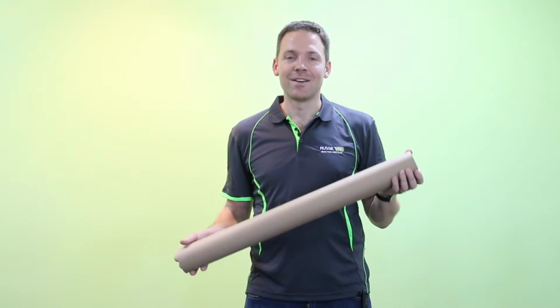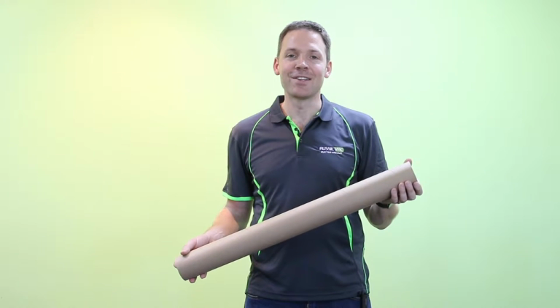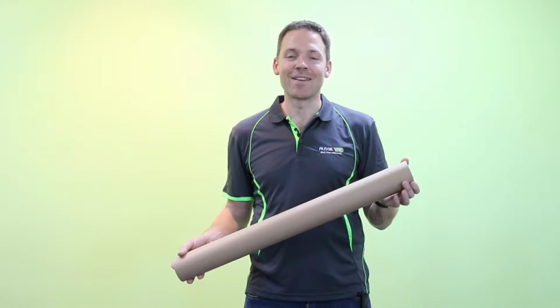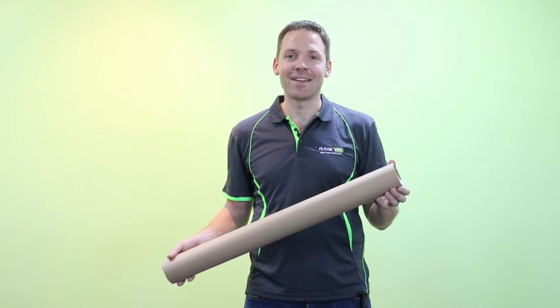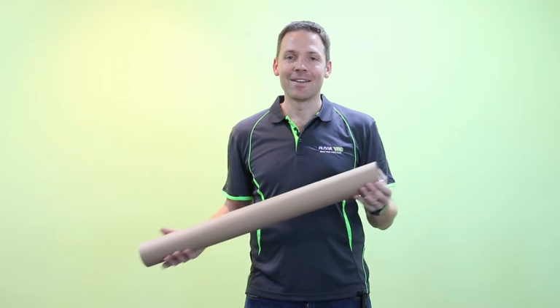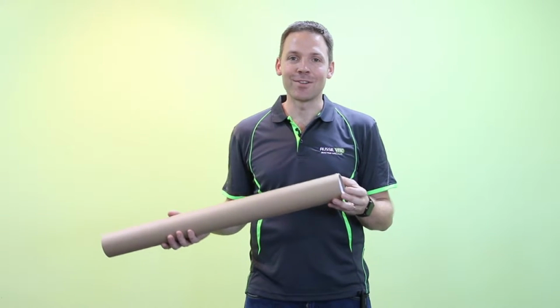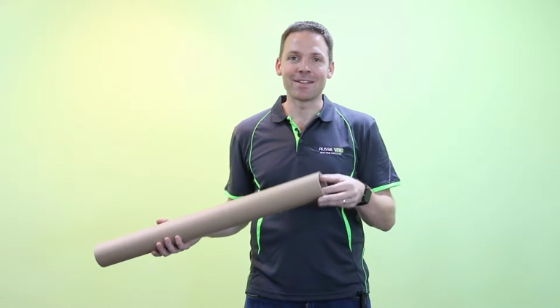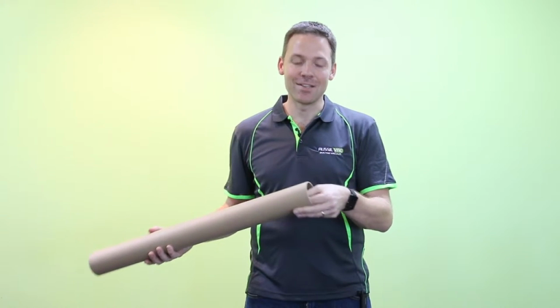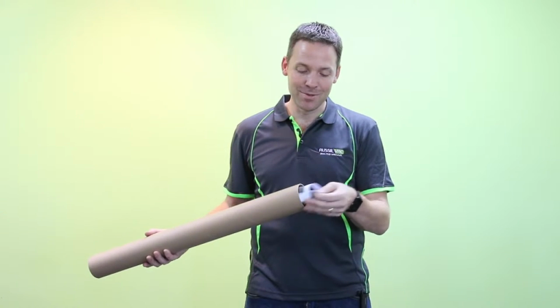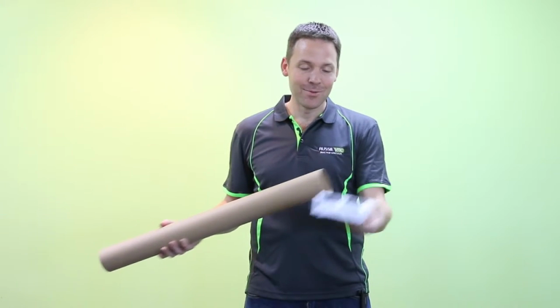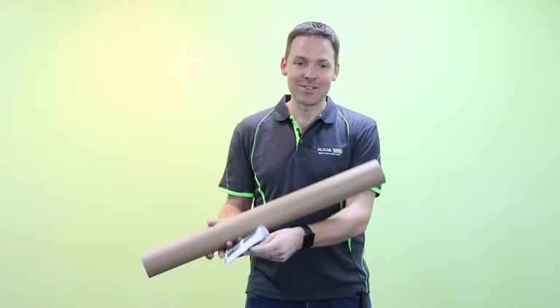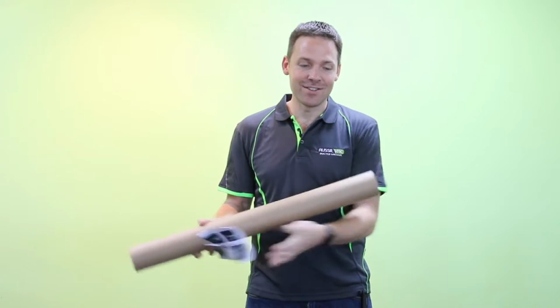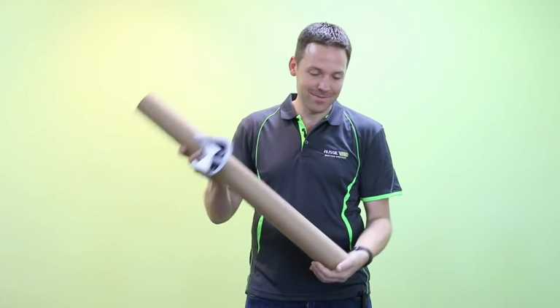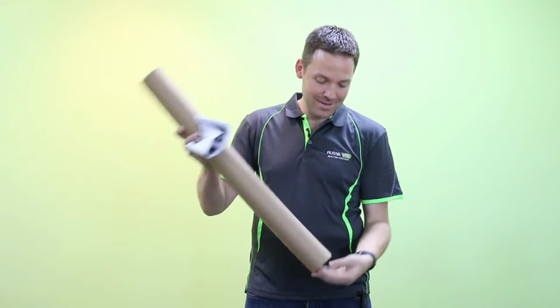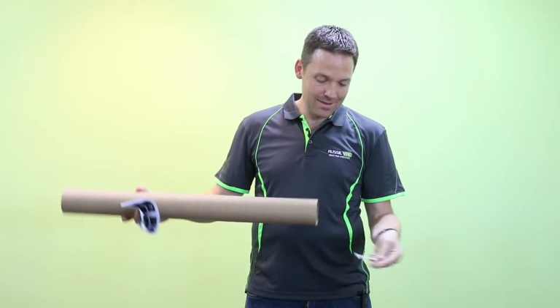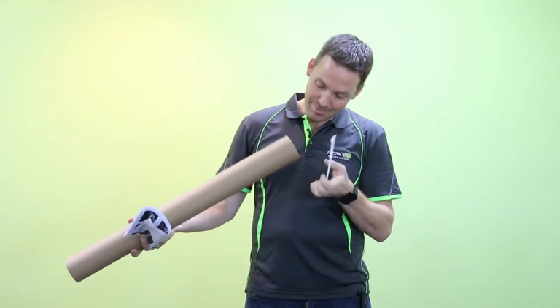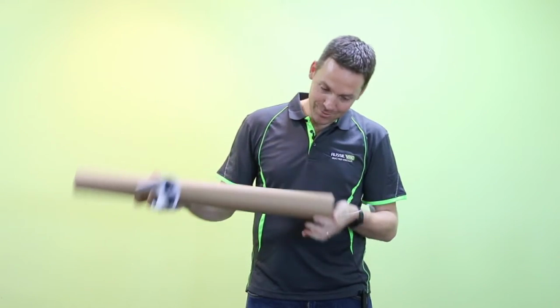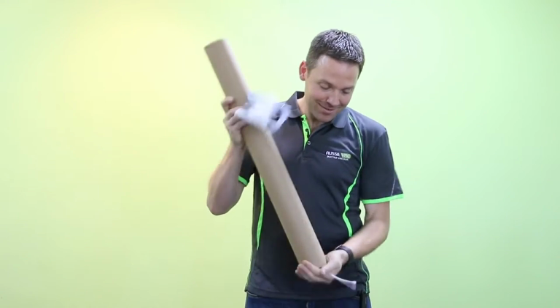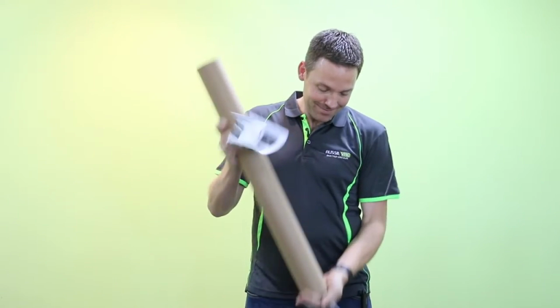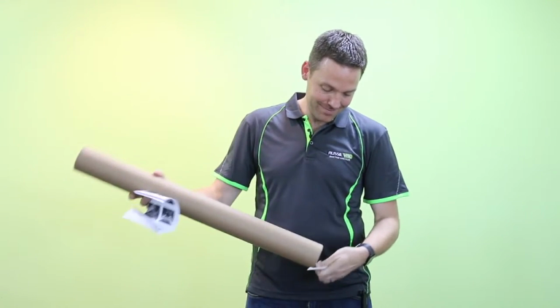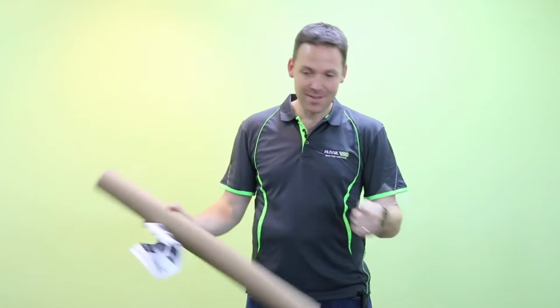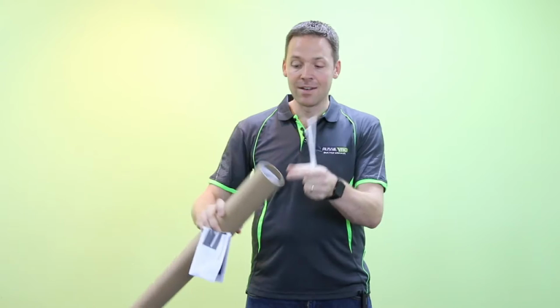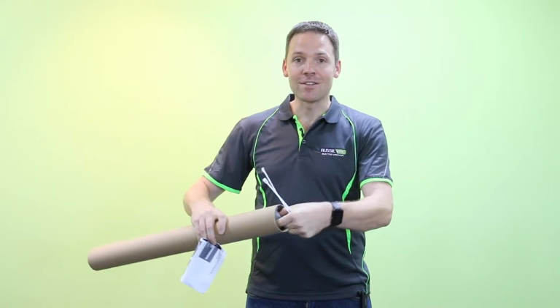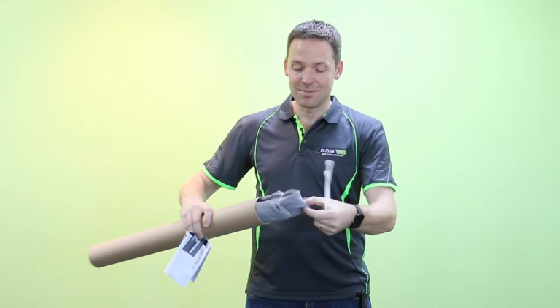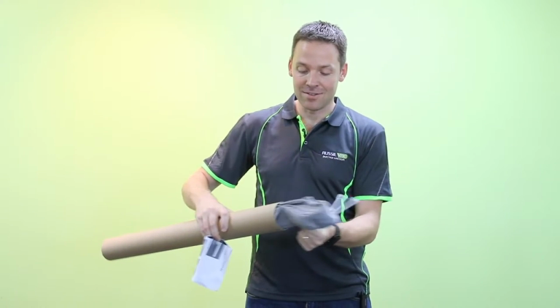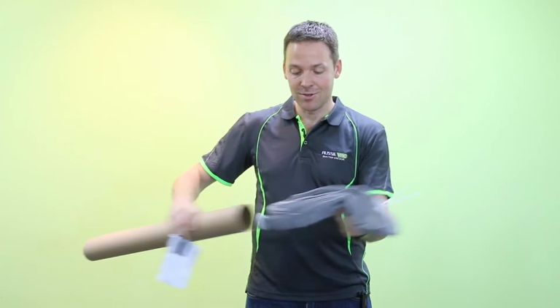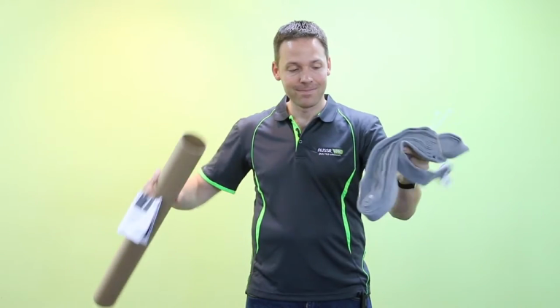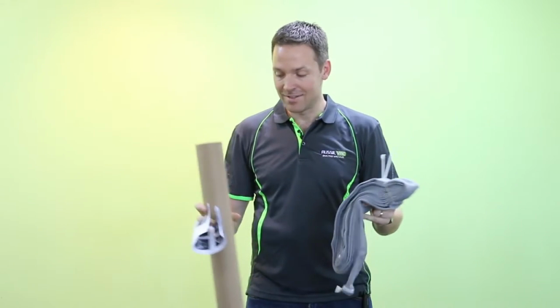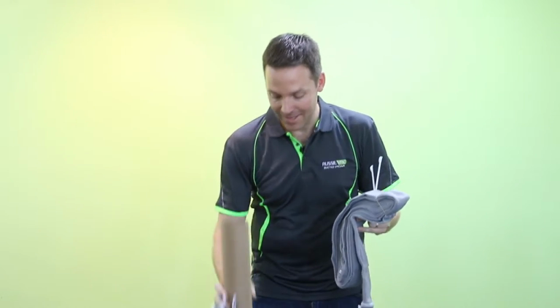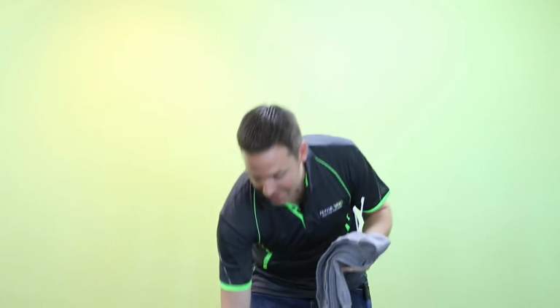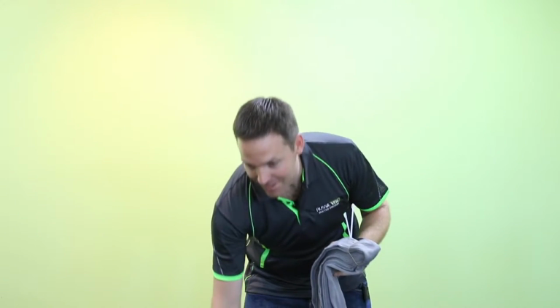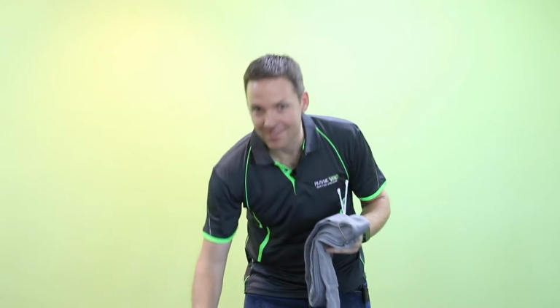I've taken the tube out of the carton, and all the contents are packed inside the tube. We've got some instructions here, and a couple of cable ties, and then the hose itself, which is packed inside the tube. We need to get all that out to prepare for the installation.